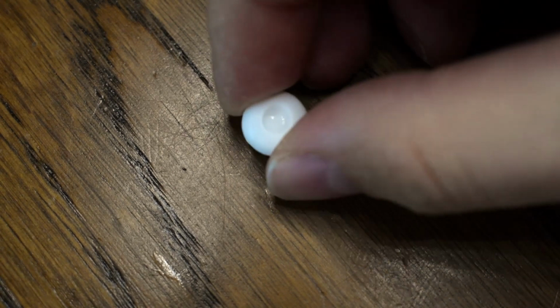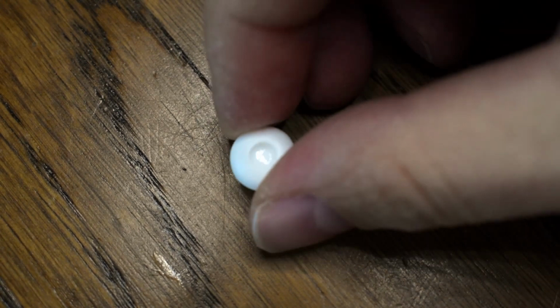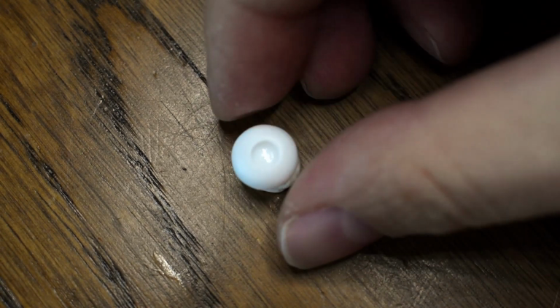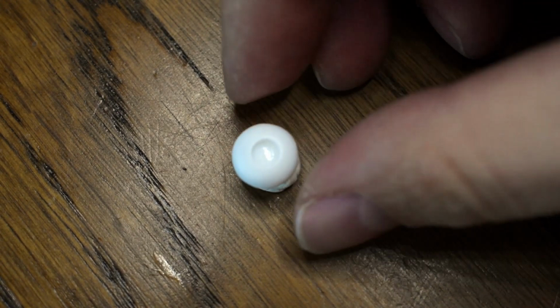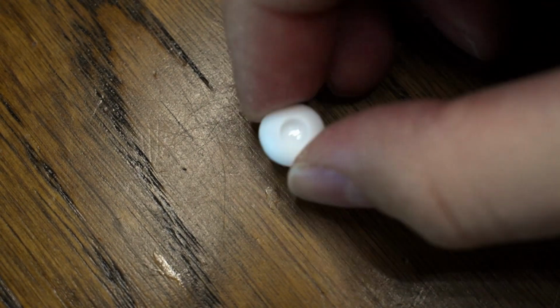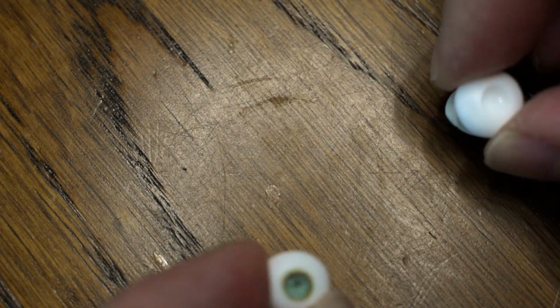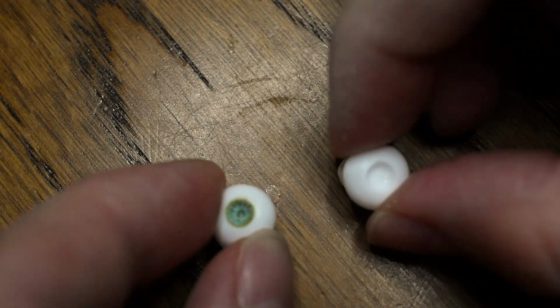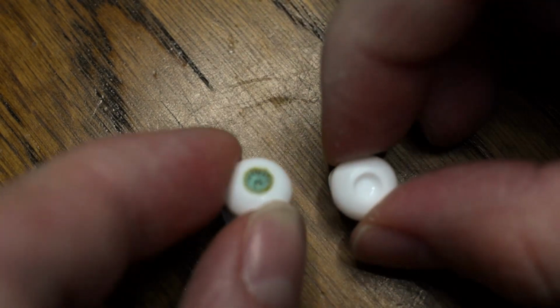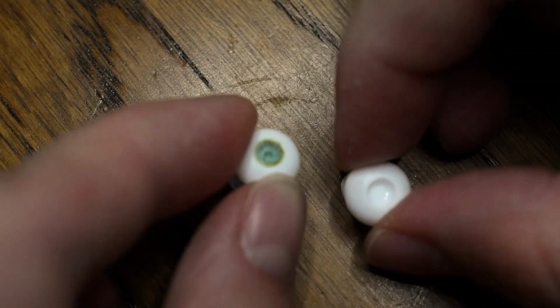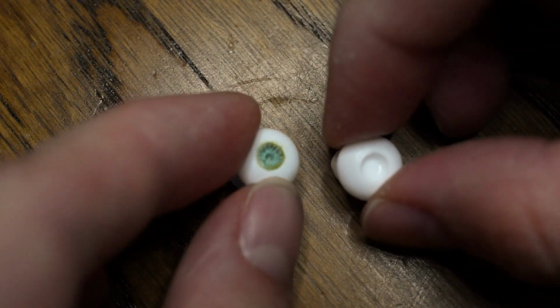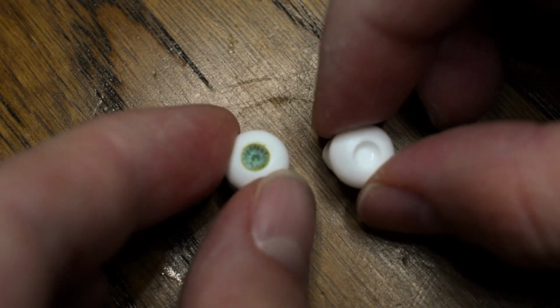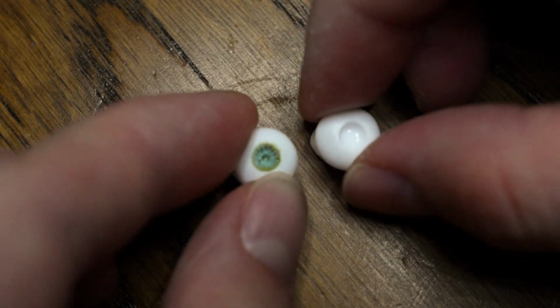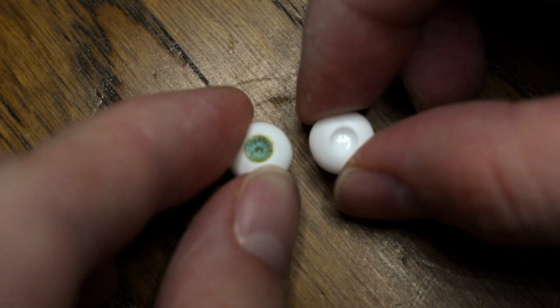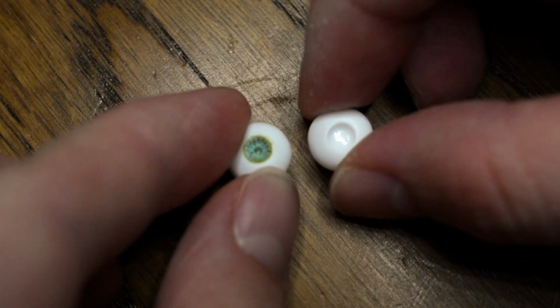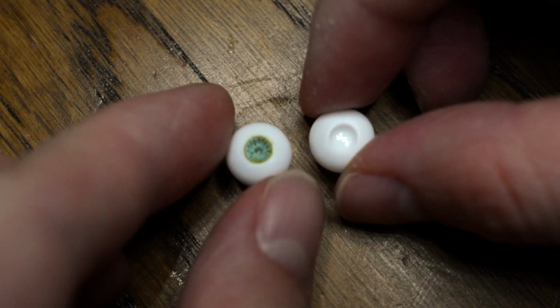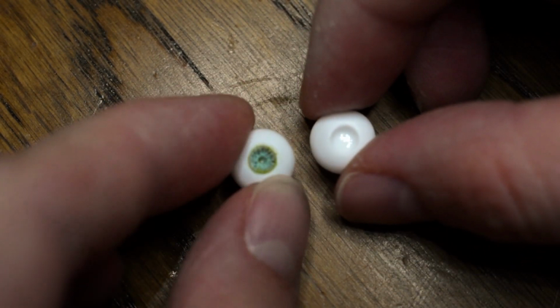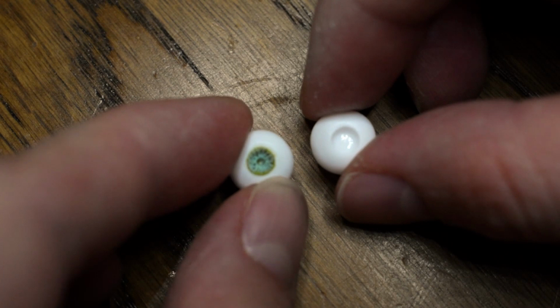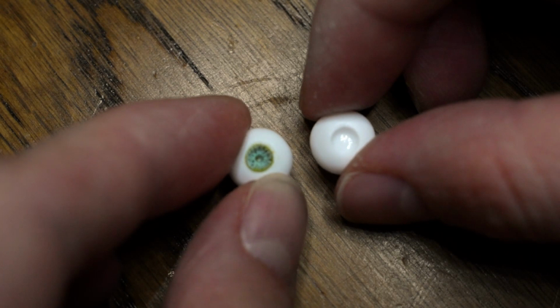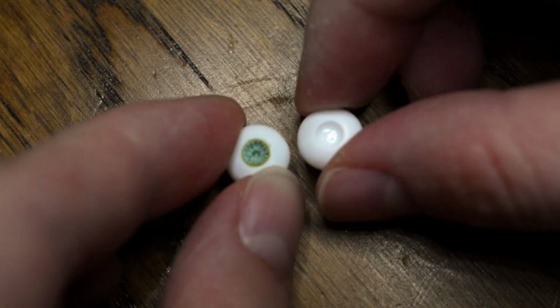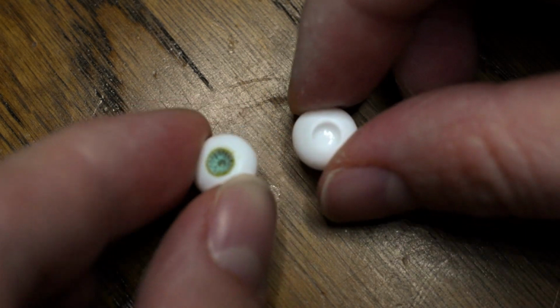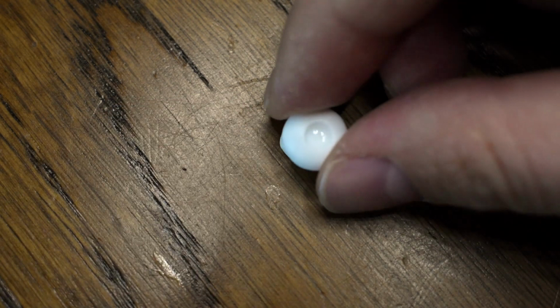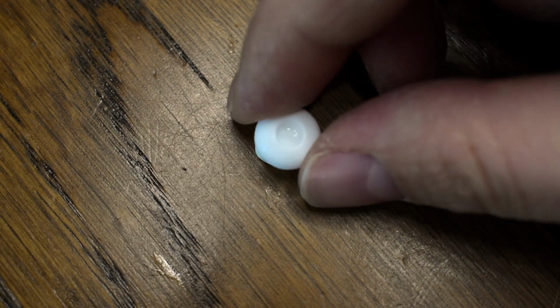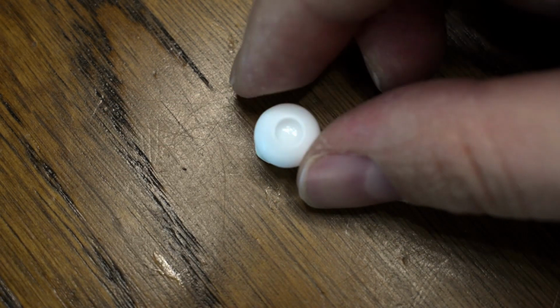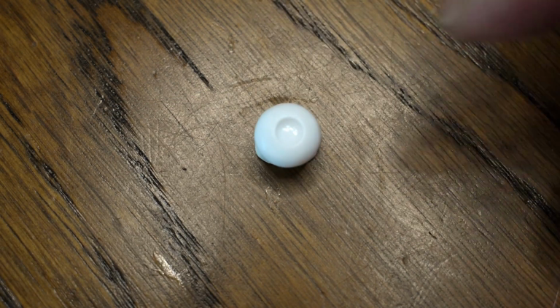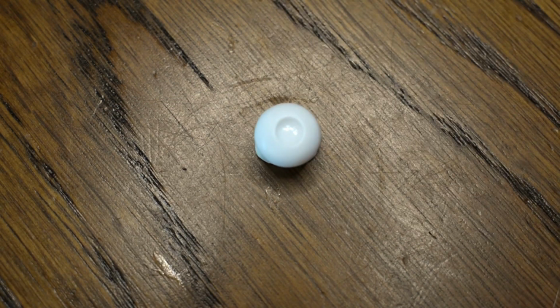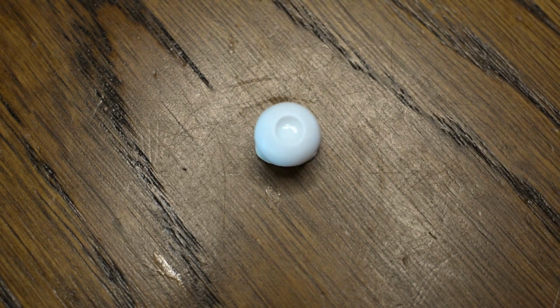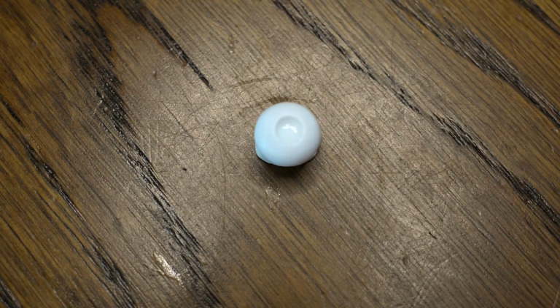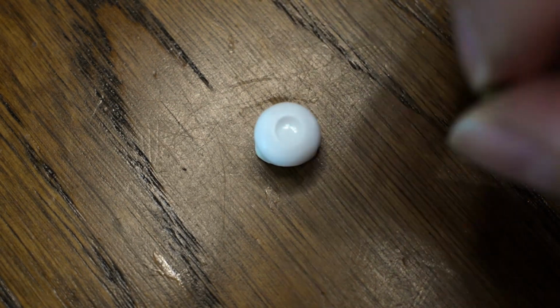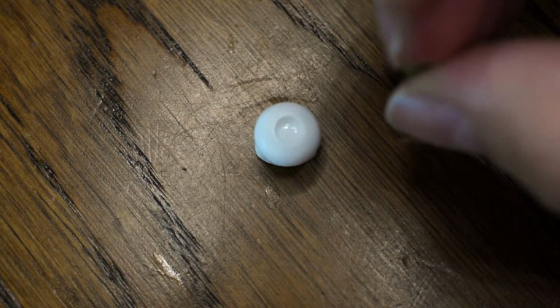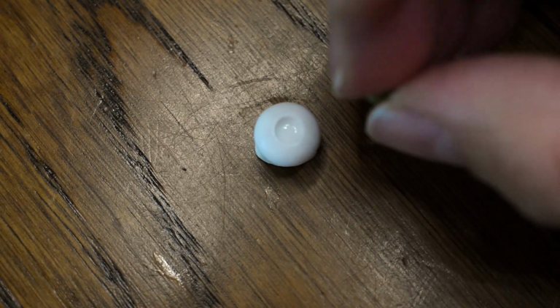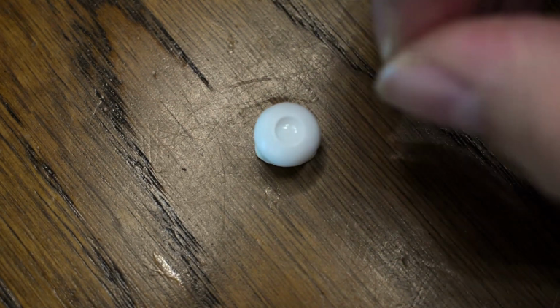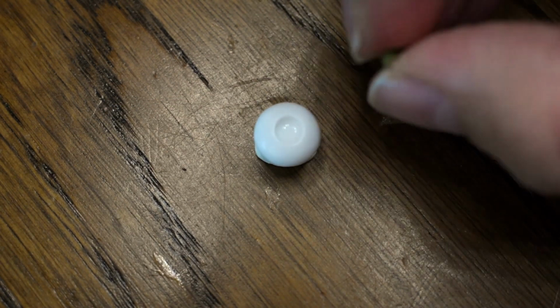Hello! This is a long overdue video for my dolly friends who always wanted to know how I make my ball jointed doll resin eyes.